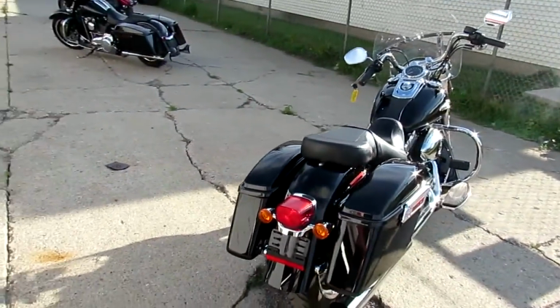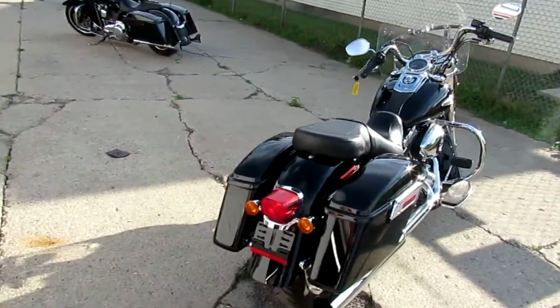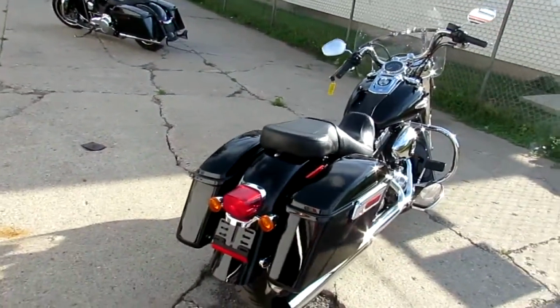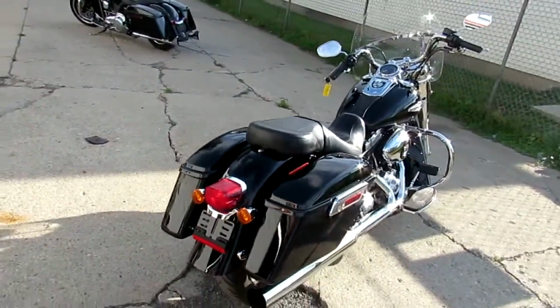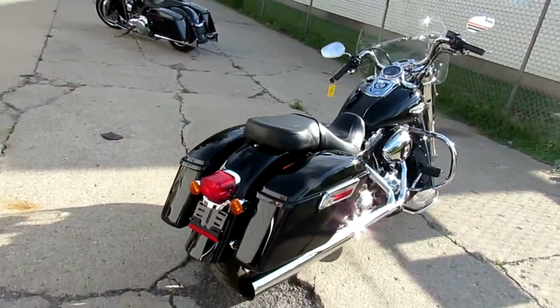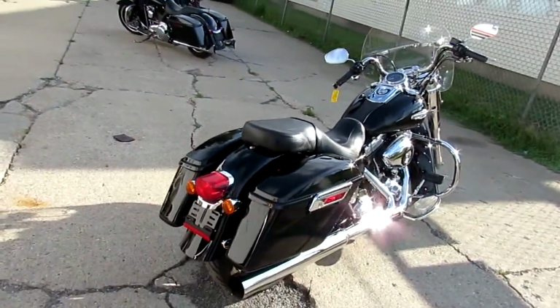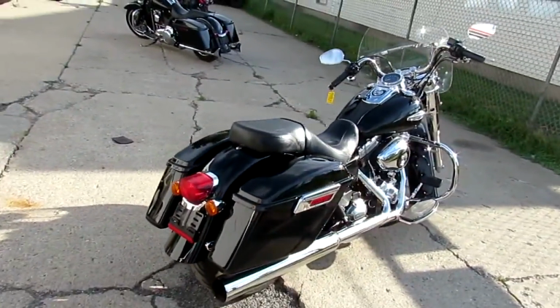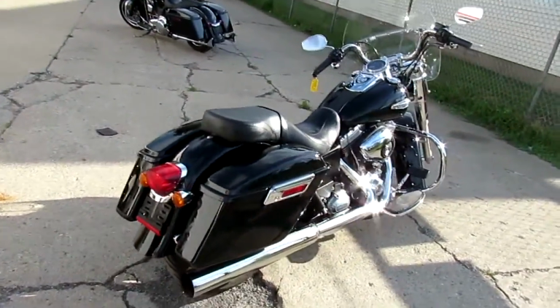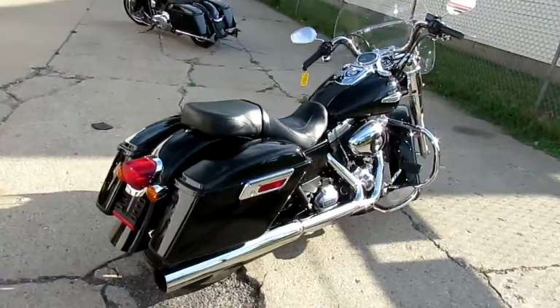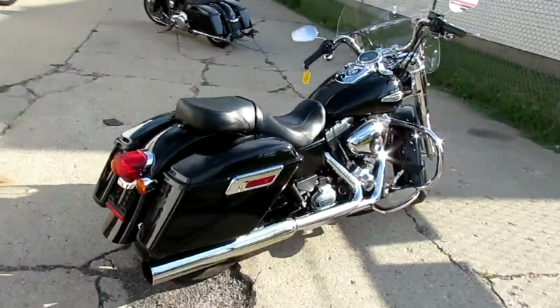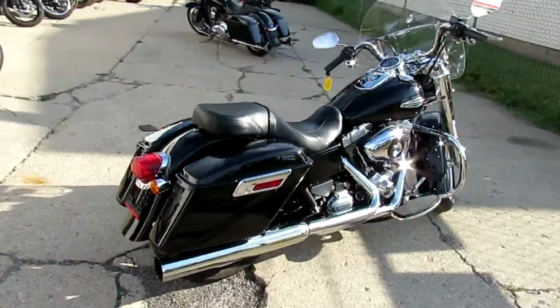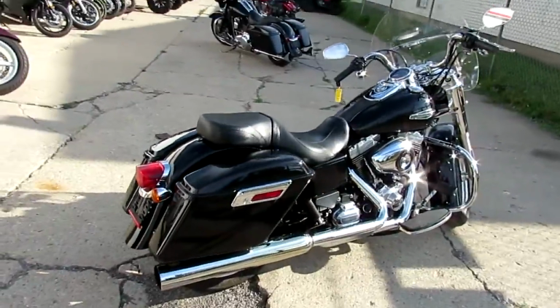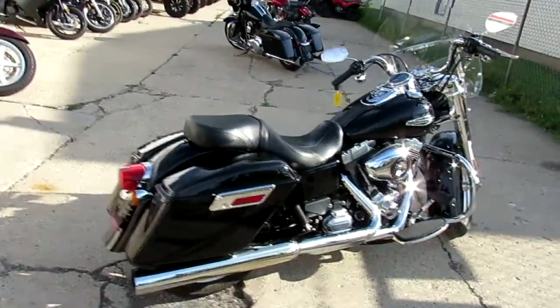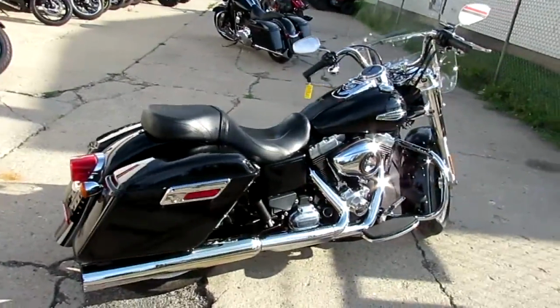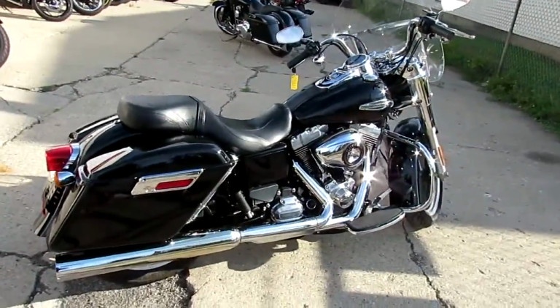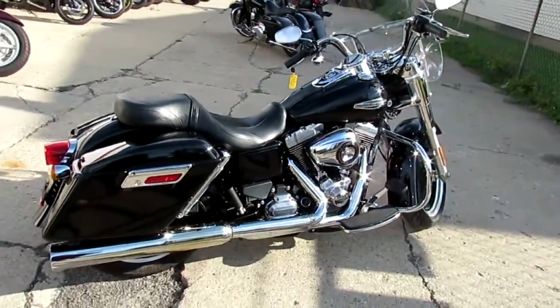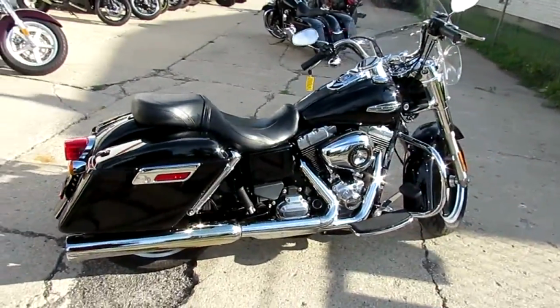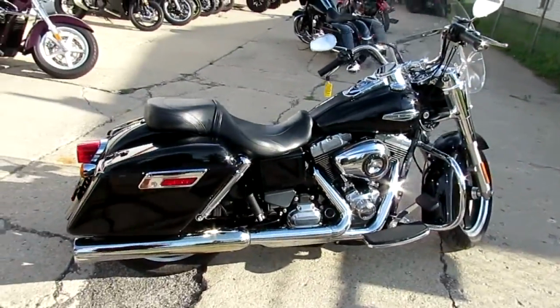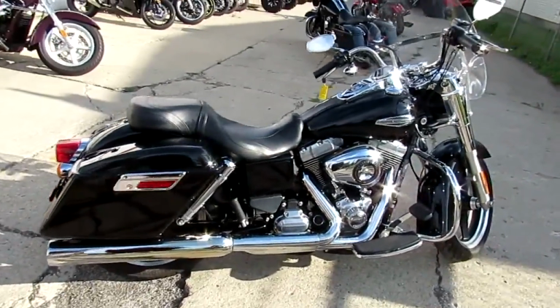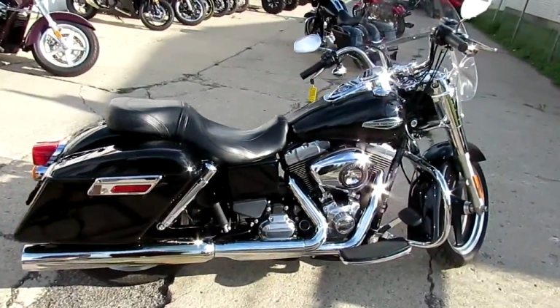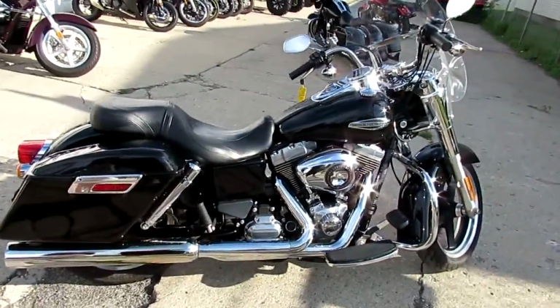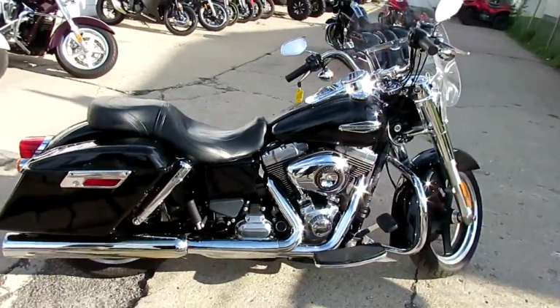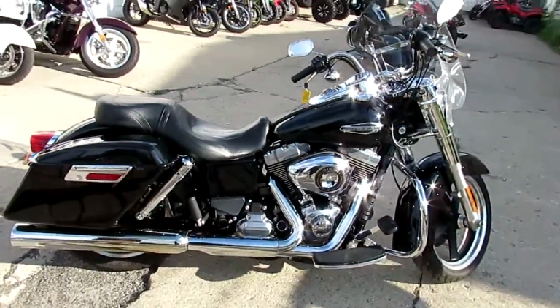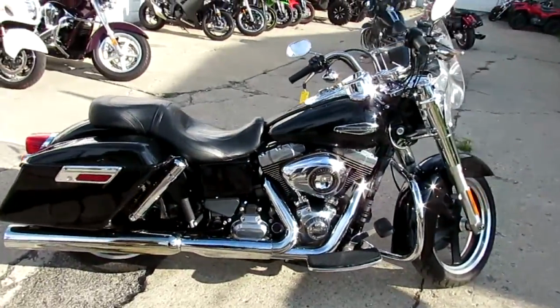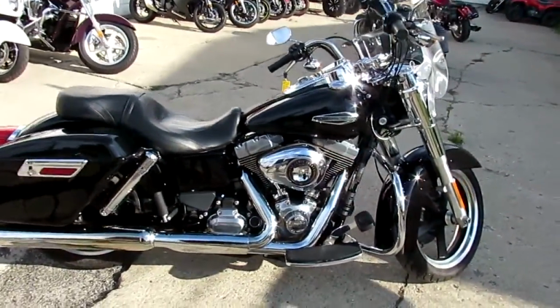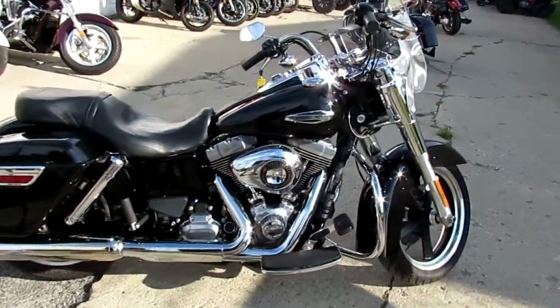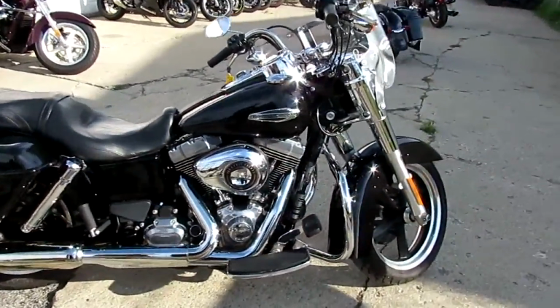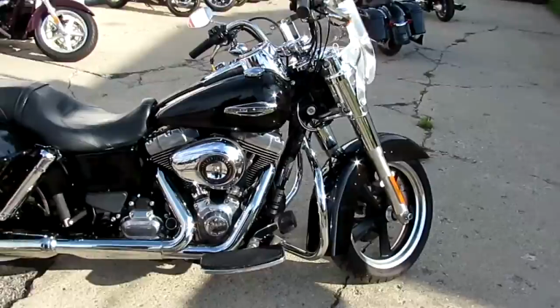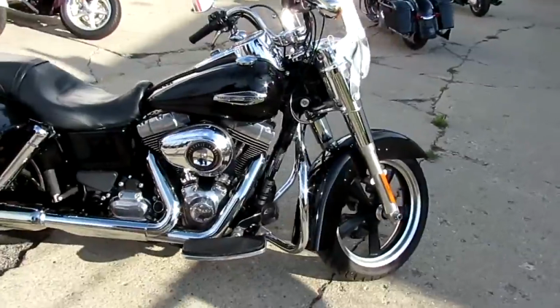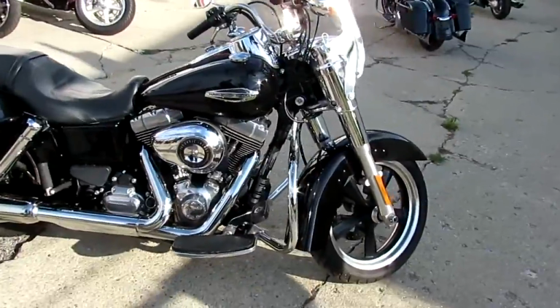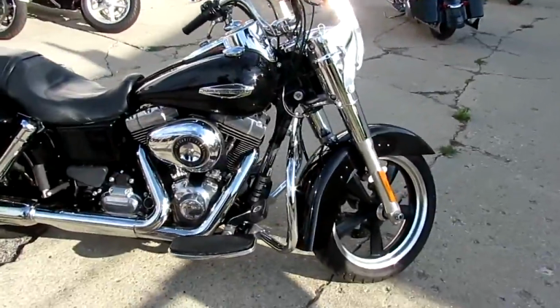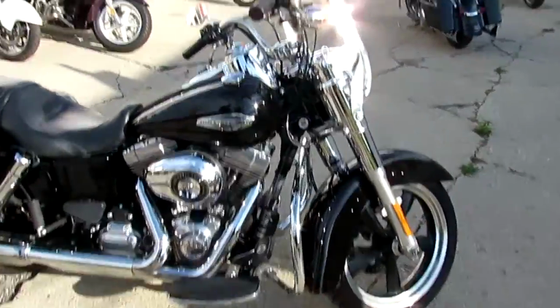Comes in Vivid Black, it's got tons of chrome, it's got the big 103 in it — 103 cubic inch motor. Just been serviced at the dealership, all the fluids have been changed, ready to hit the open road.